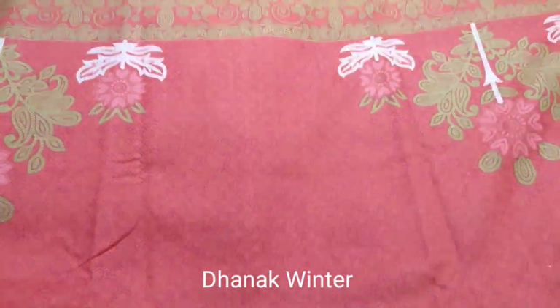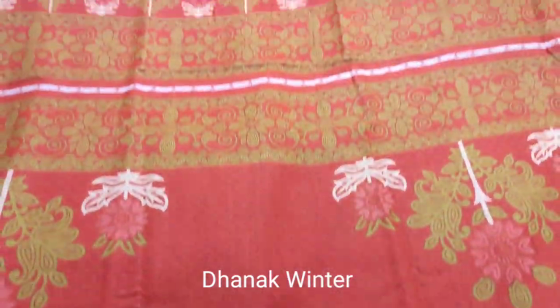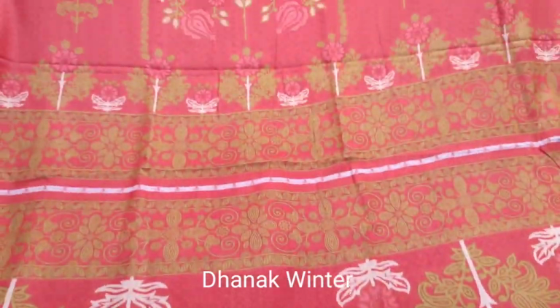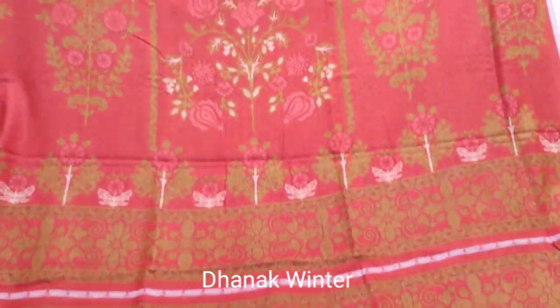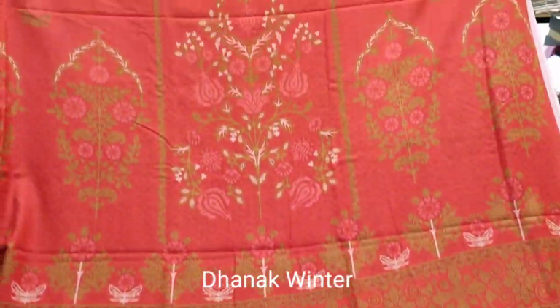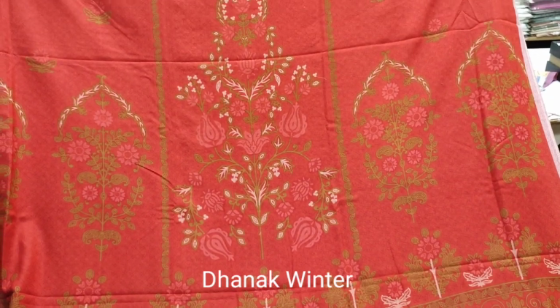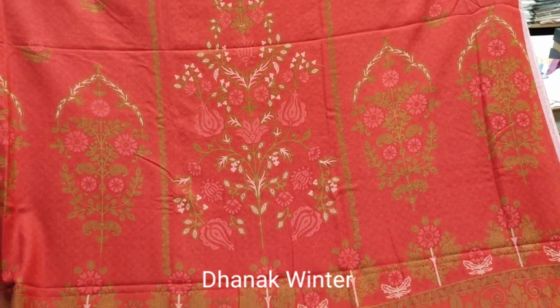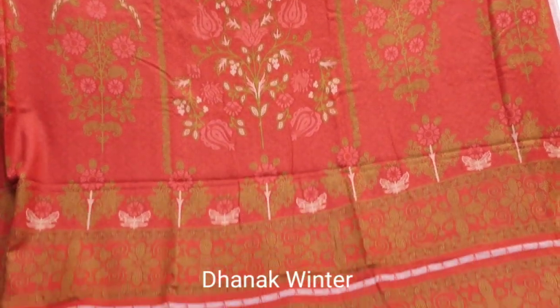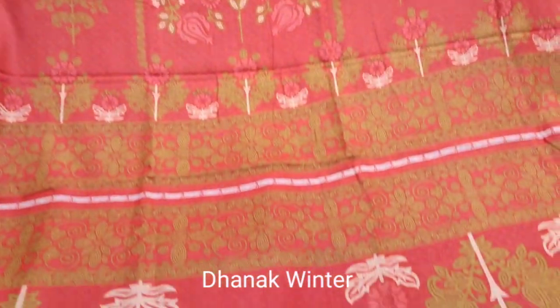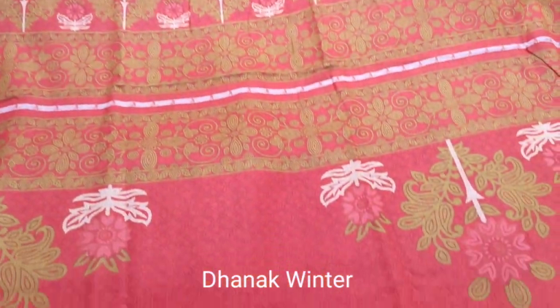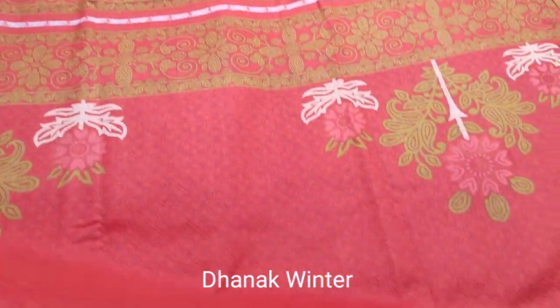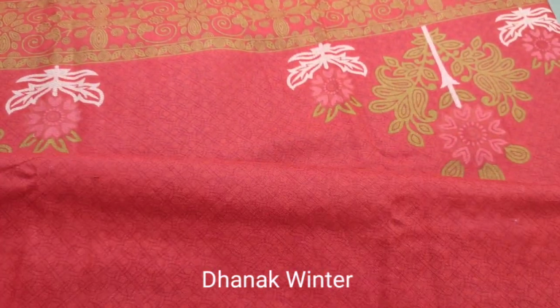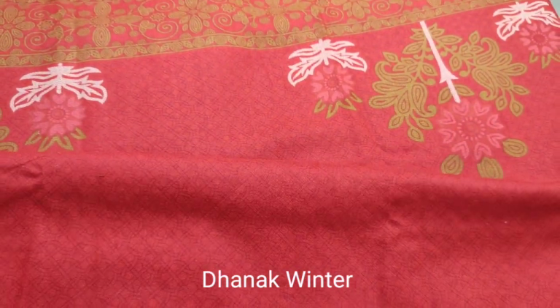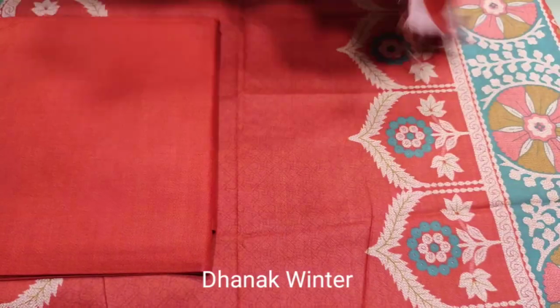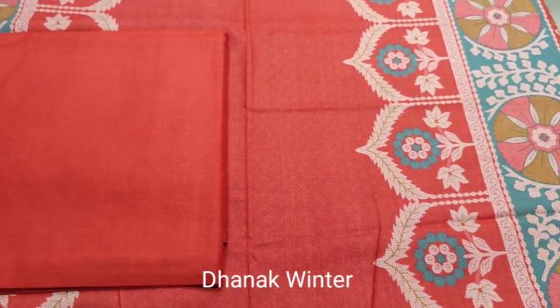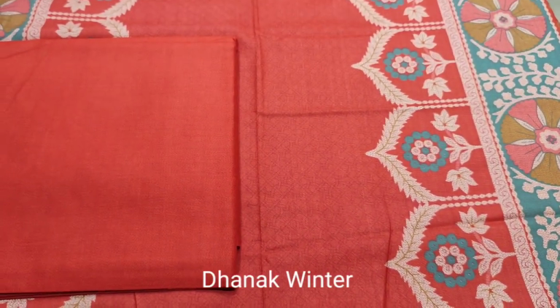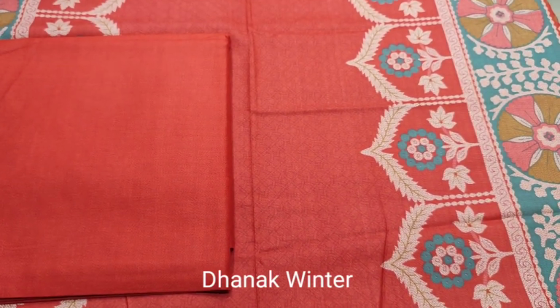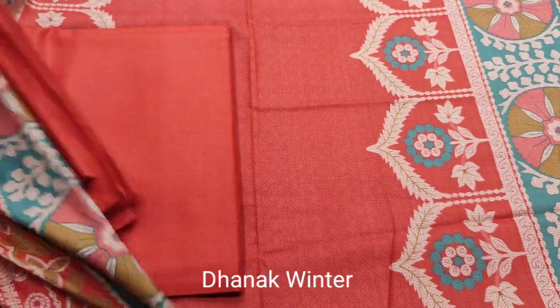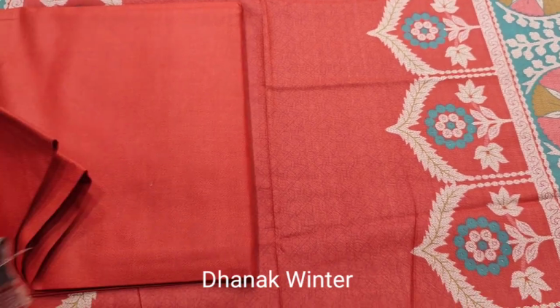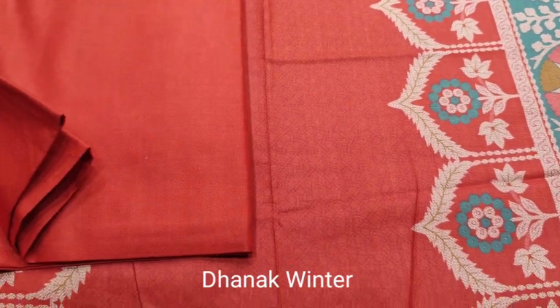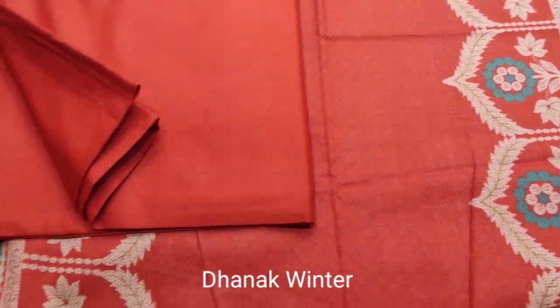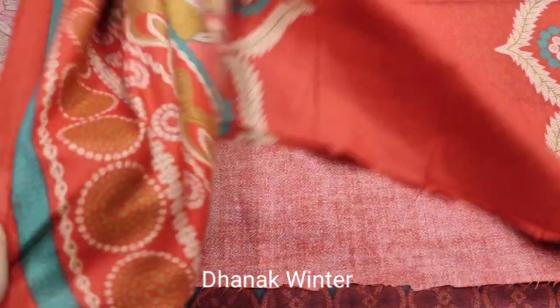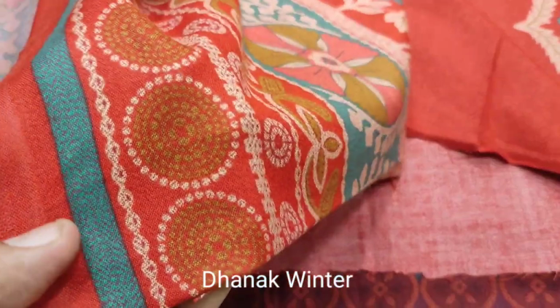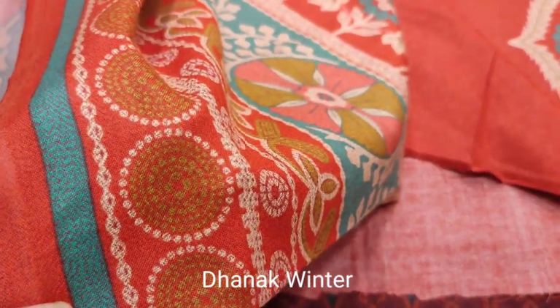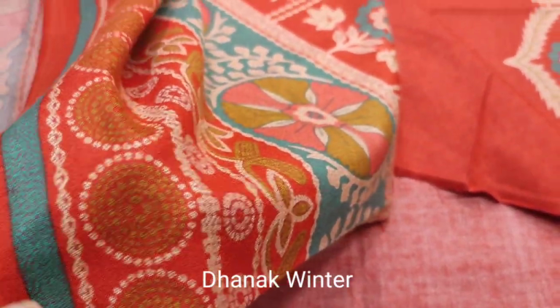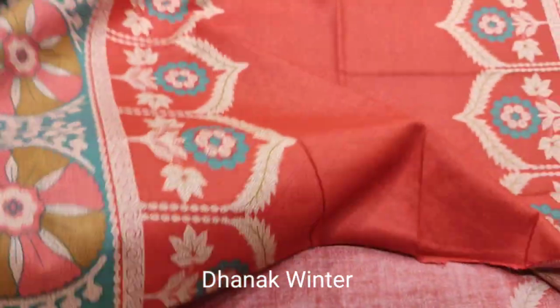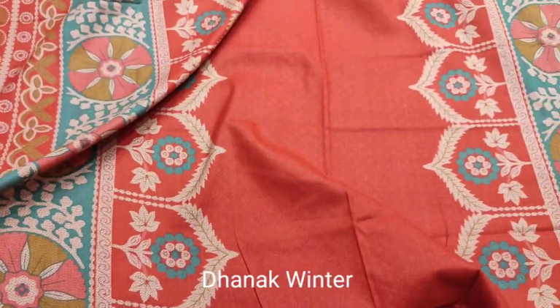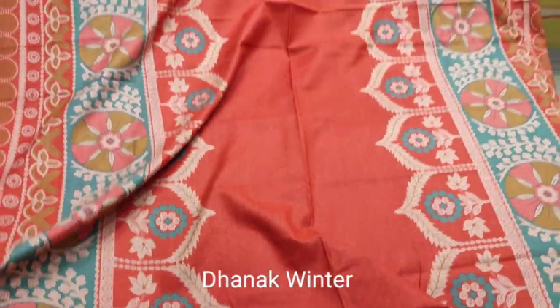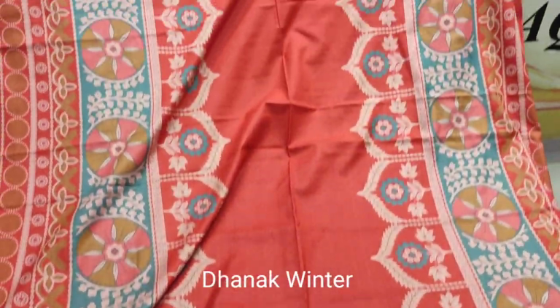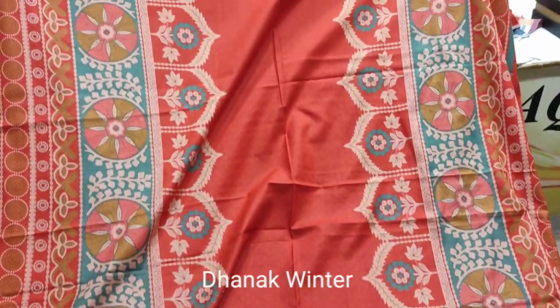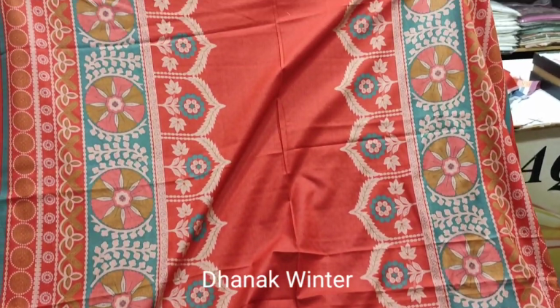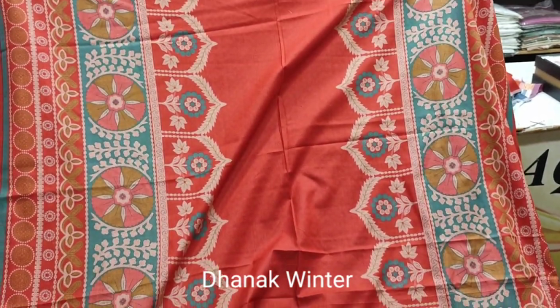Printed sleeves. Printed back. Planned trouser. Dhanak fabric. Shawl style.